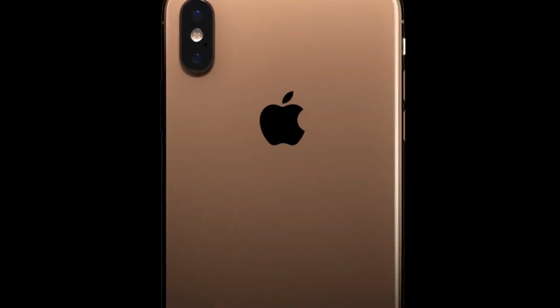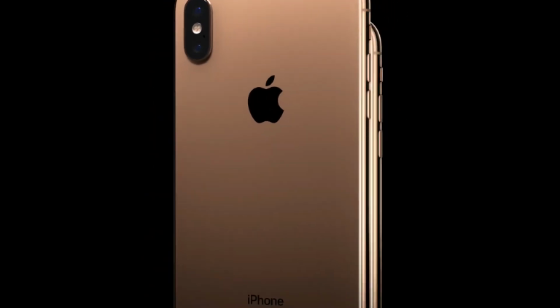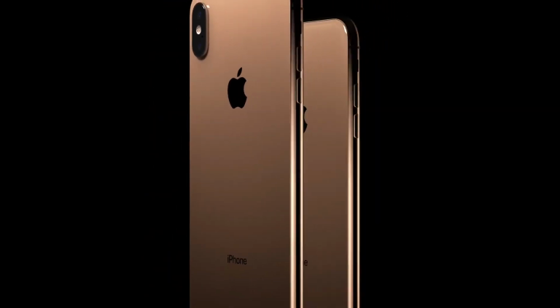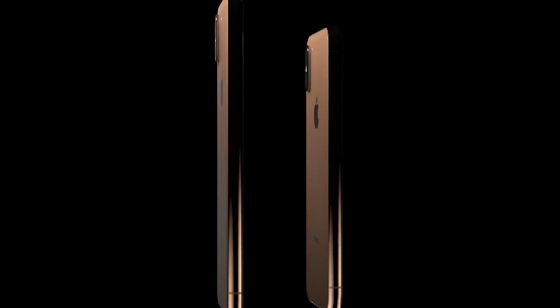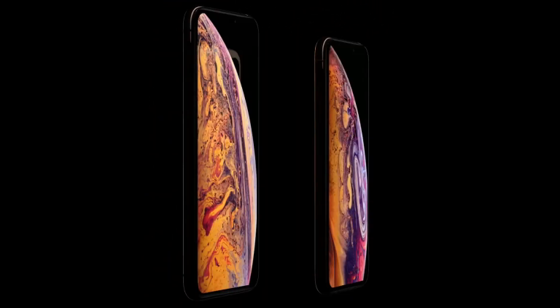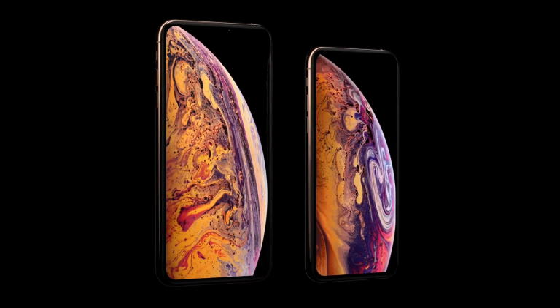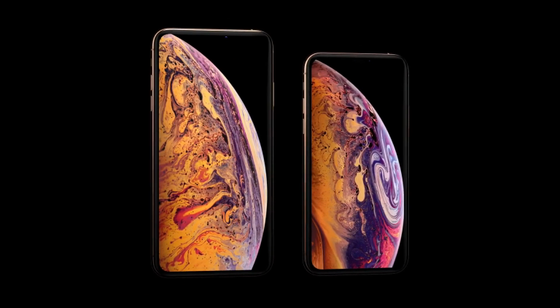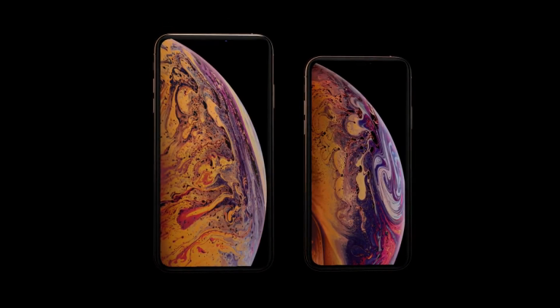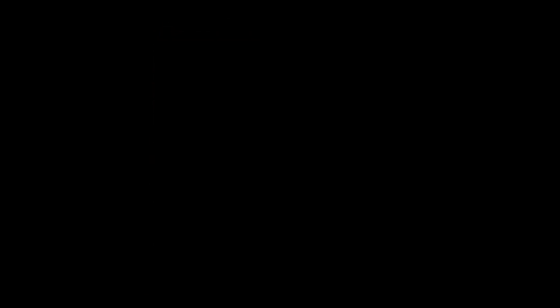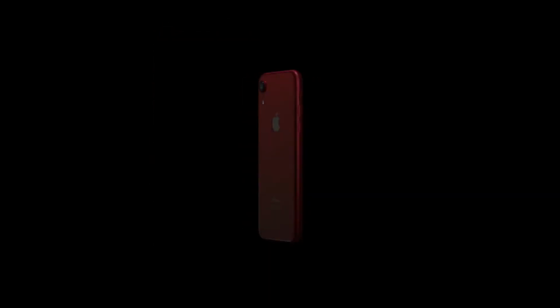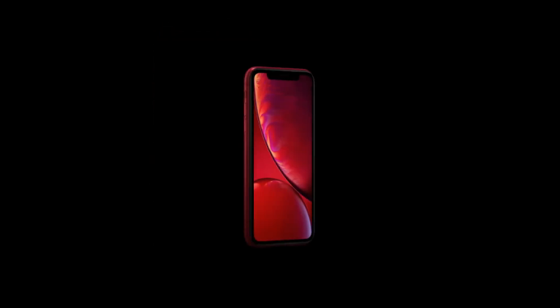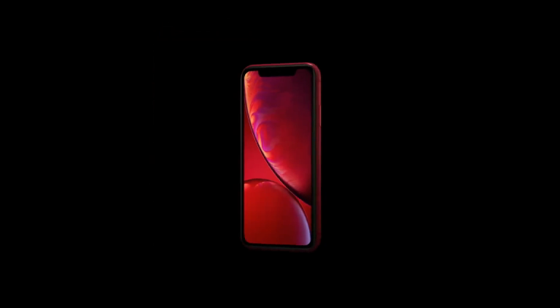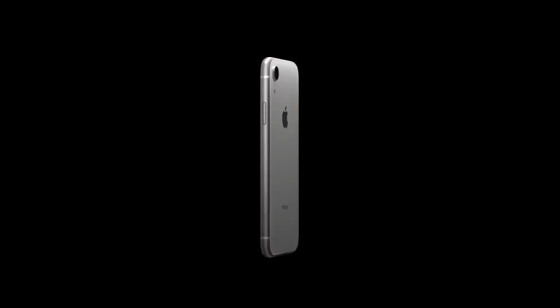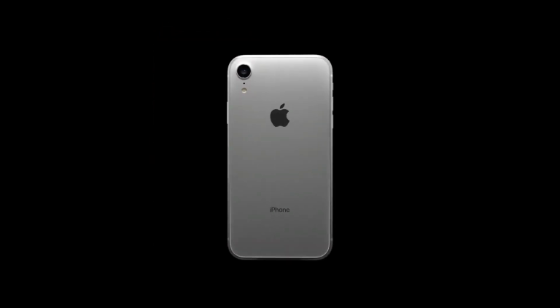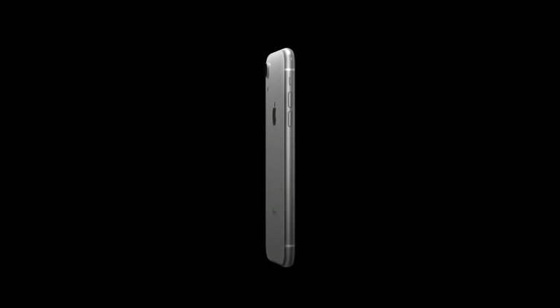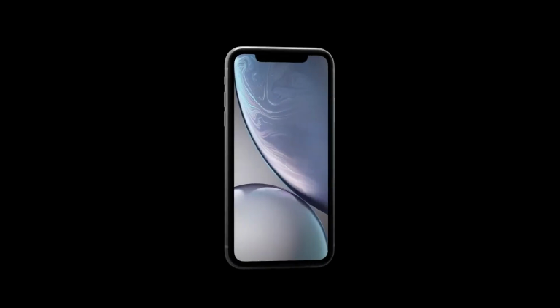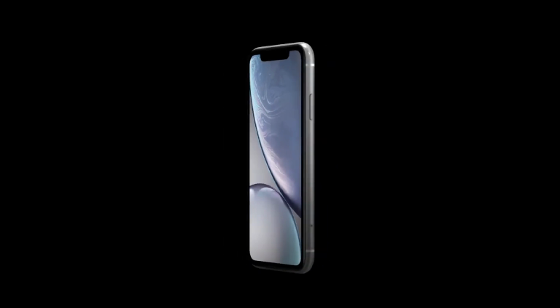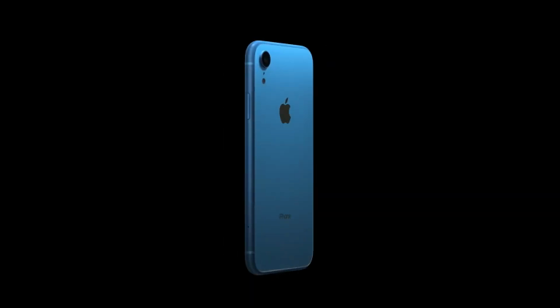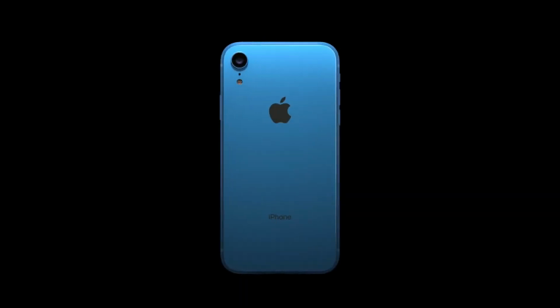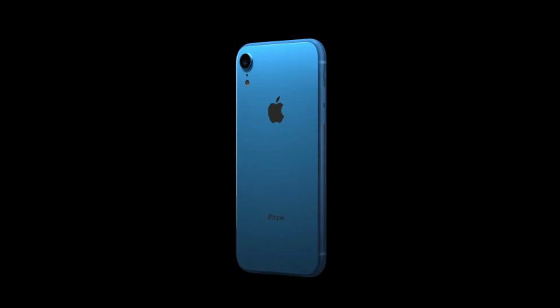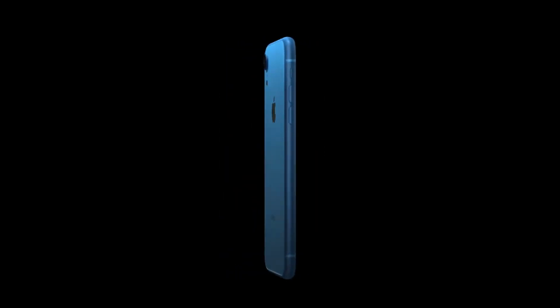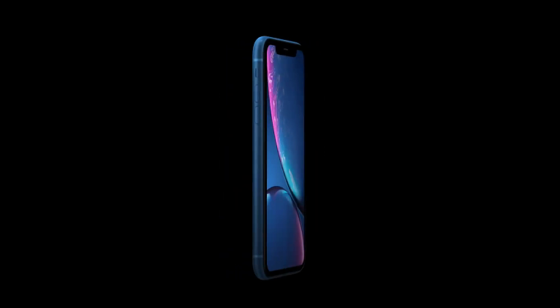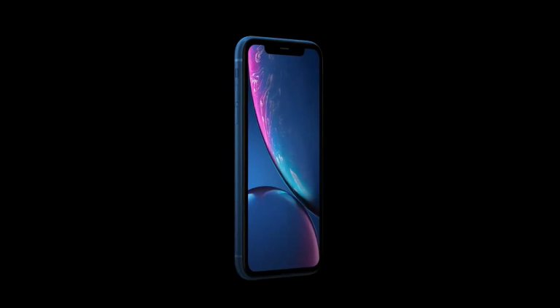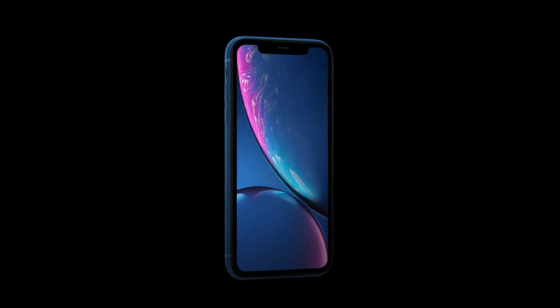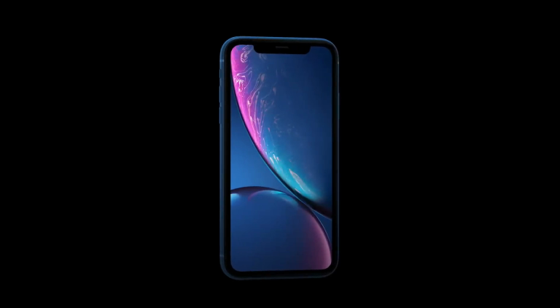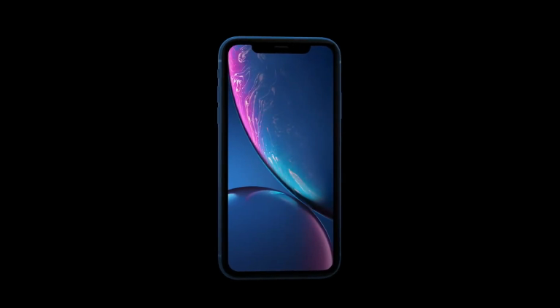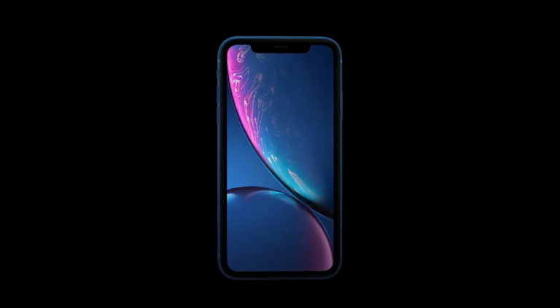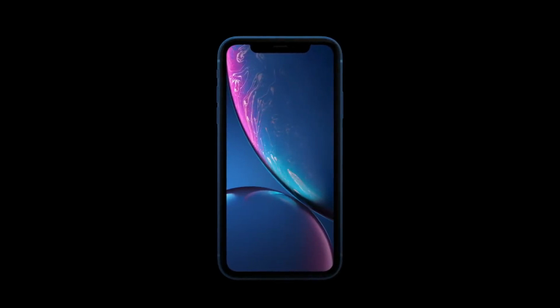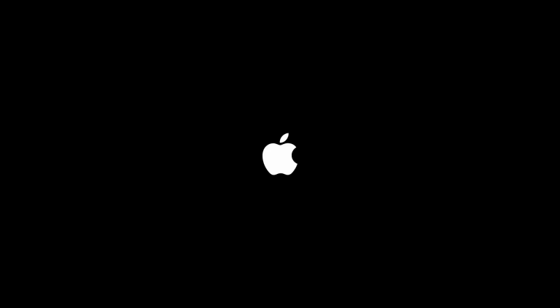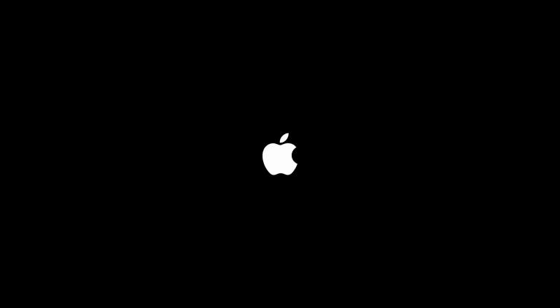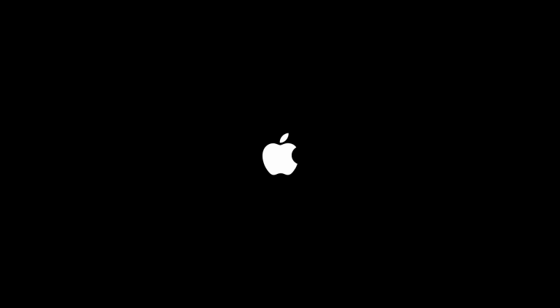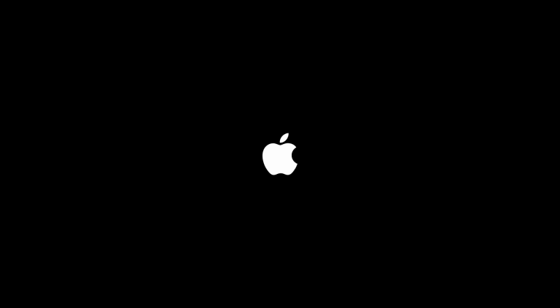Let me know which iPhone you like the most and whether you're planning to buy any of these 2018 iPhones. Hit the like button if you enjoyed it, subscribe as well, and I'll see you guys soon. Peace out.